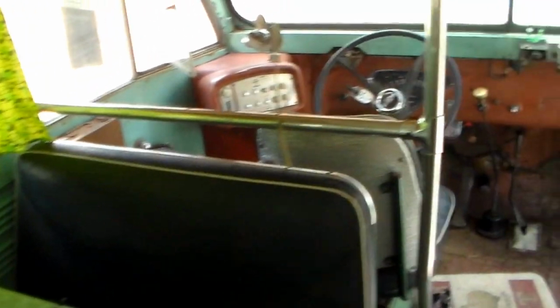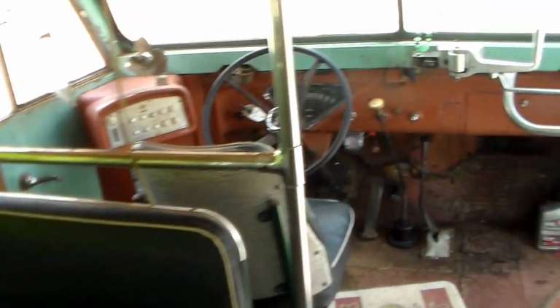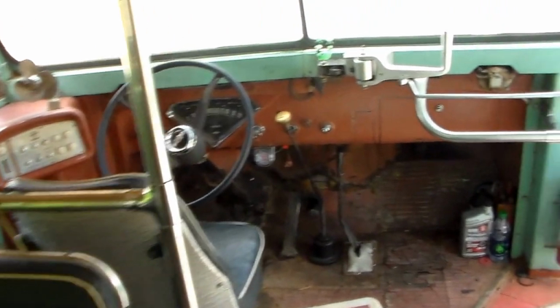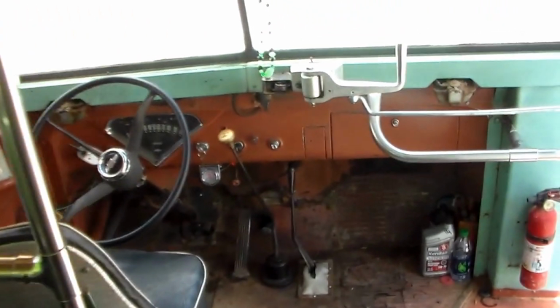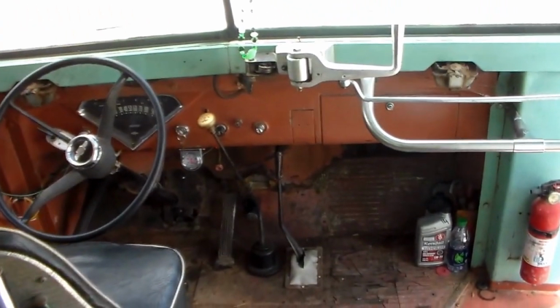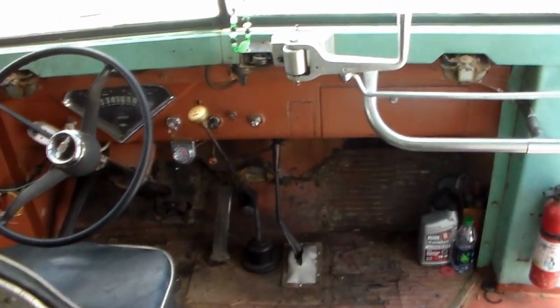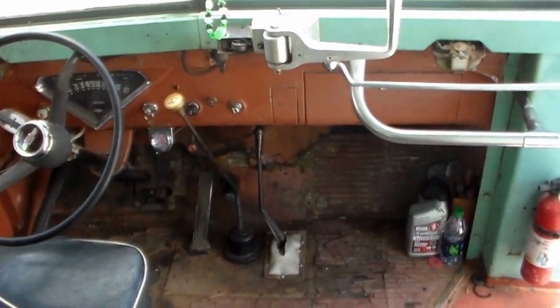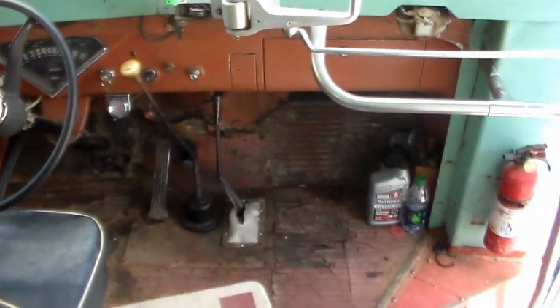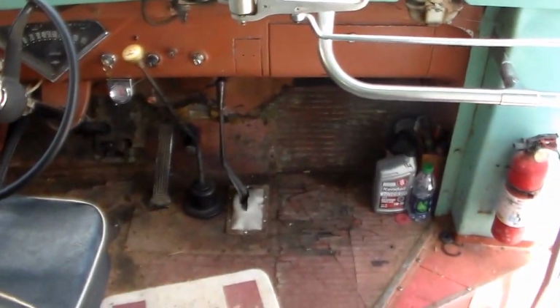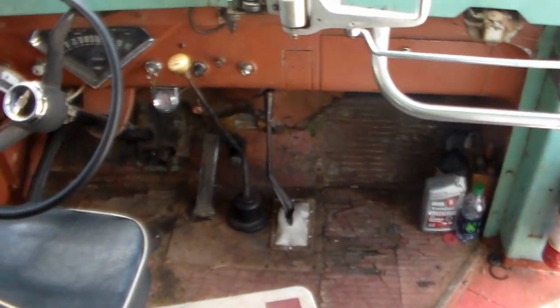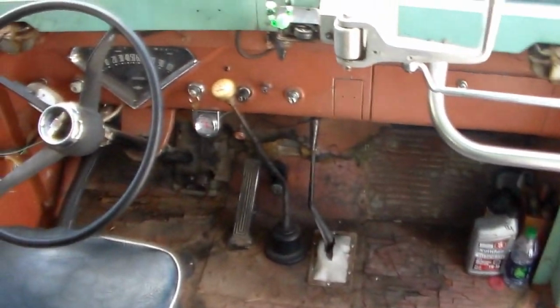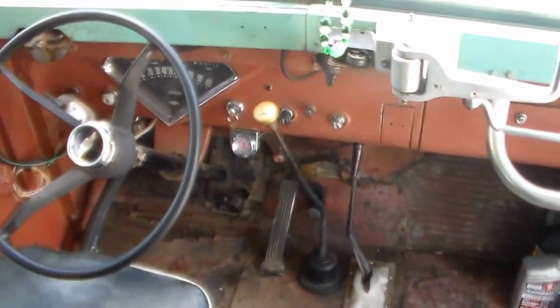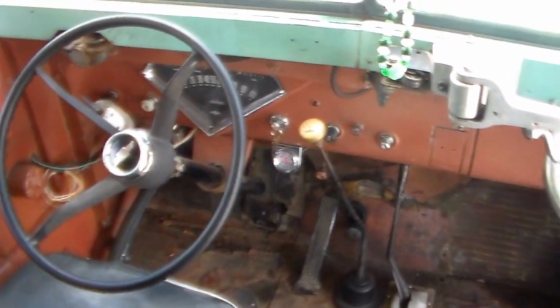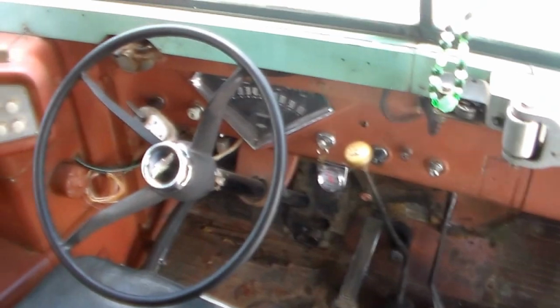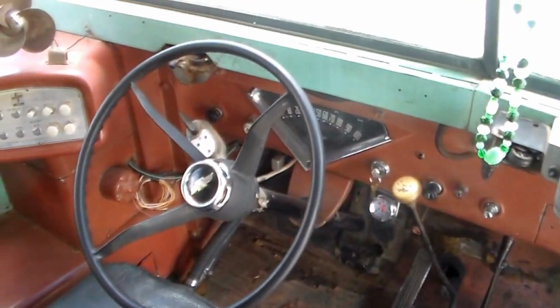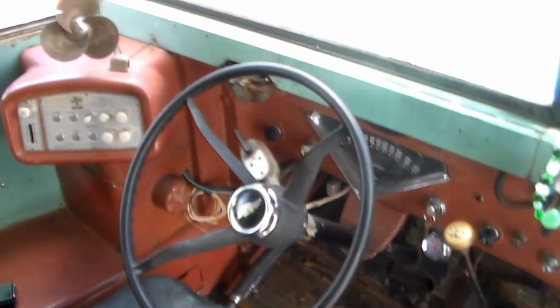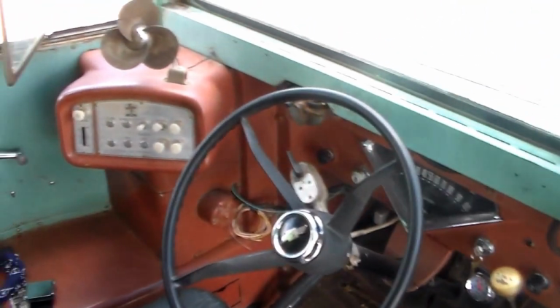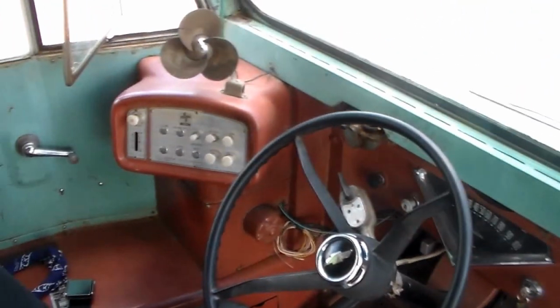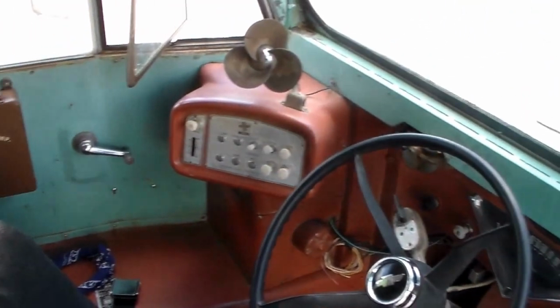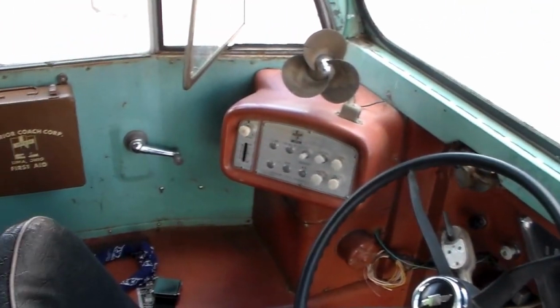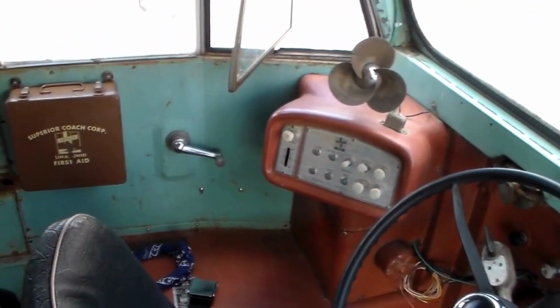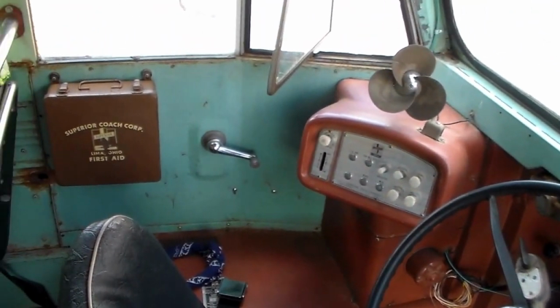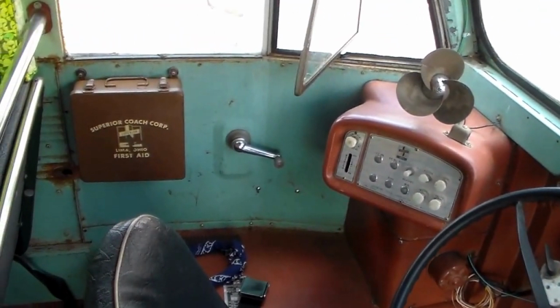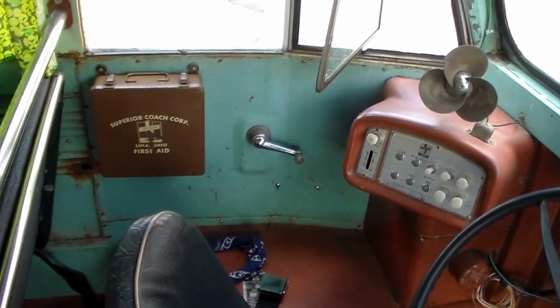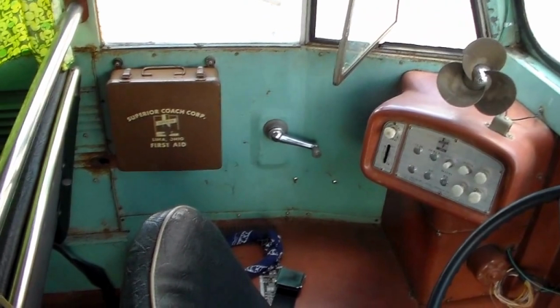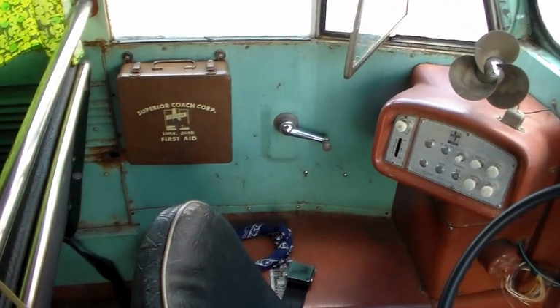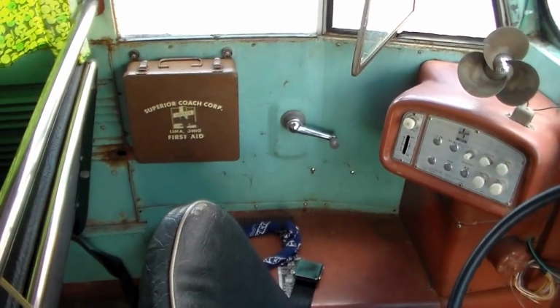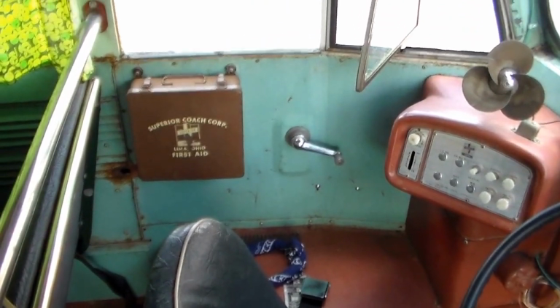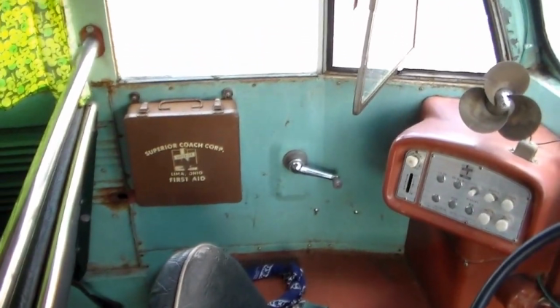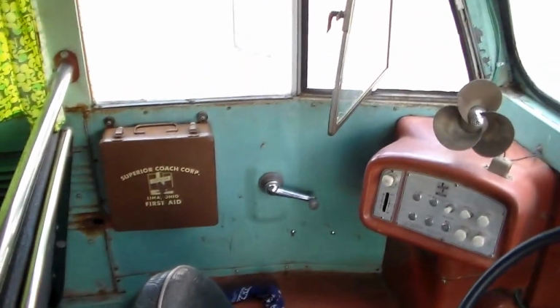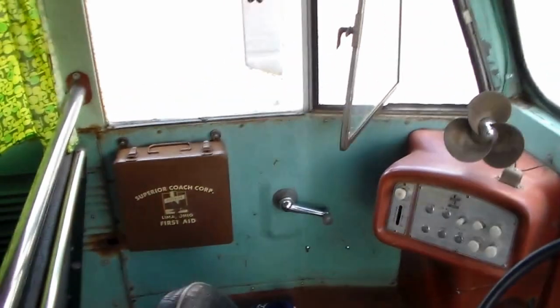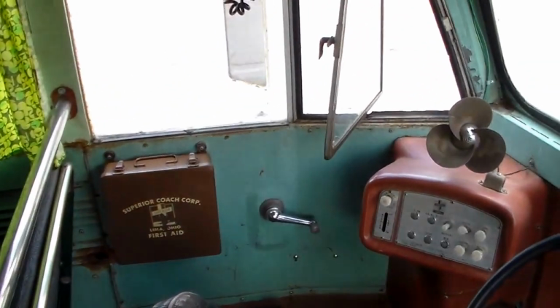The front of the bus is all original — it still has its original paint and all the original equipment, all the way down to the first aid kit, which is still full of all its band-aids and tools.